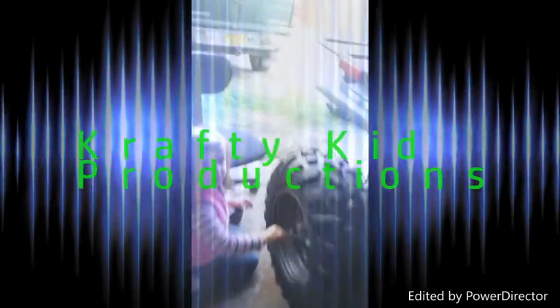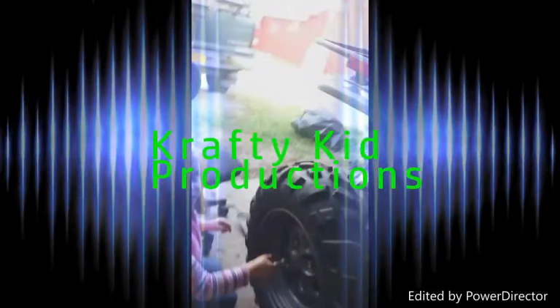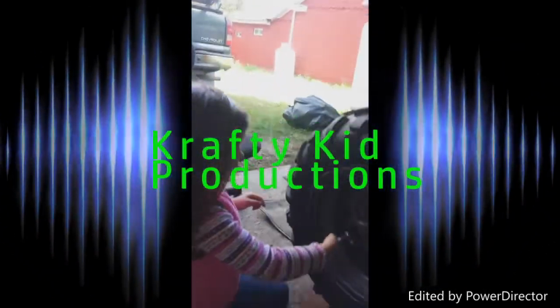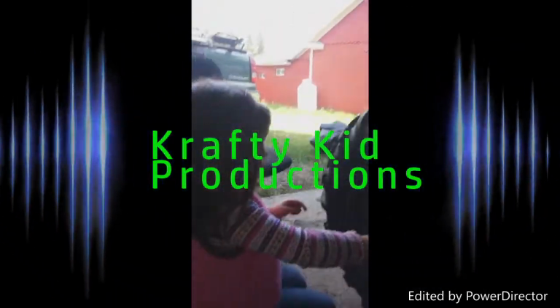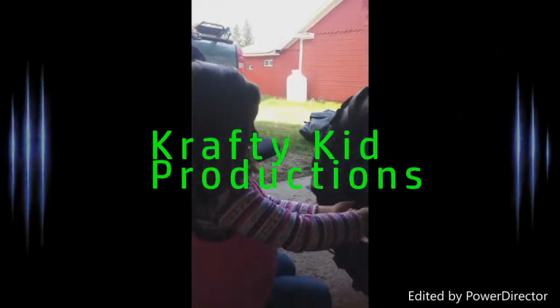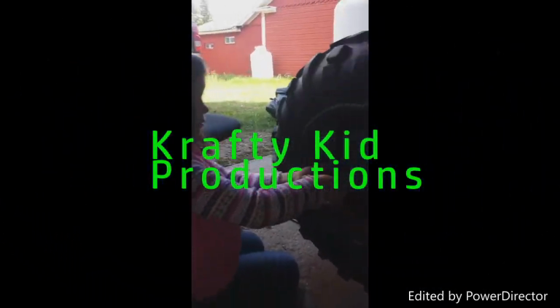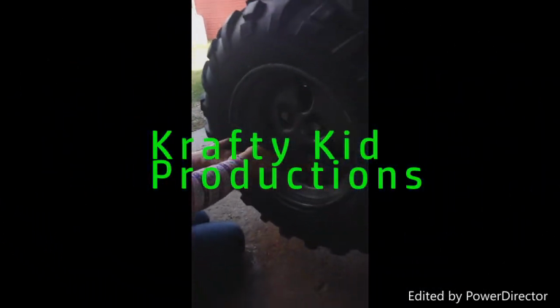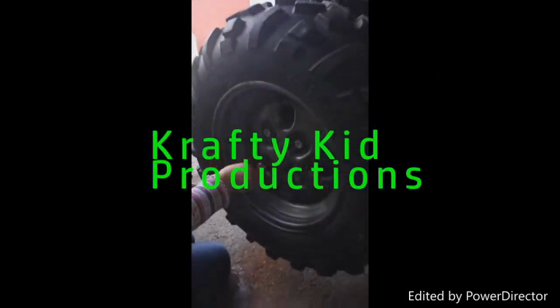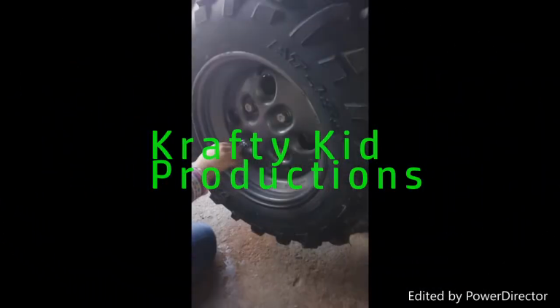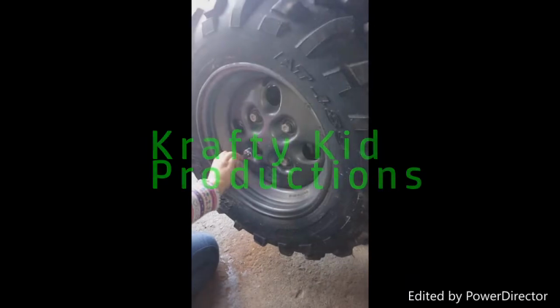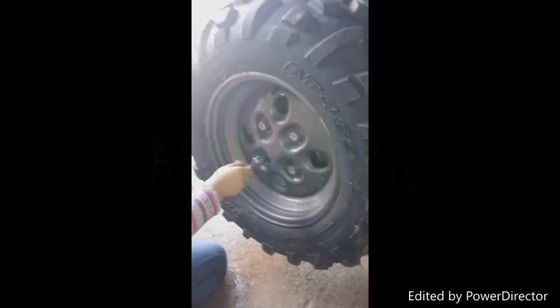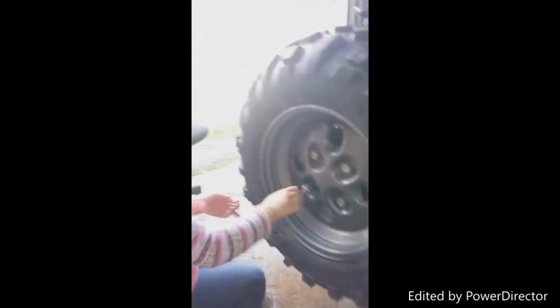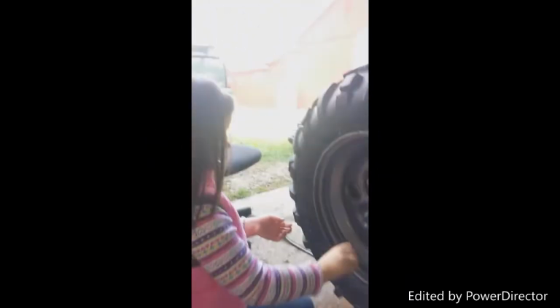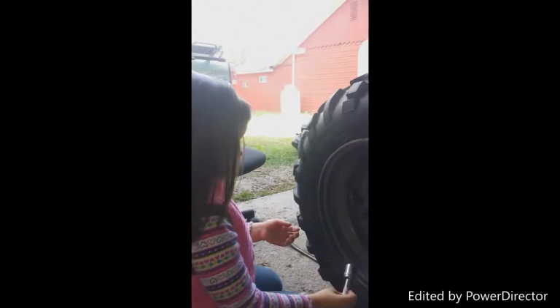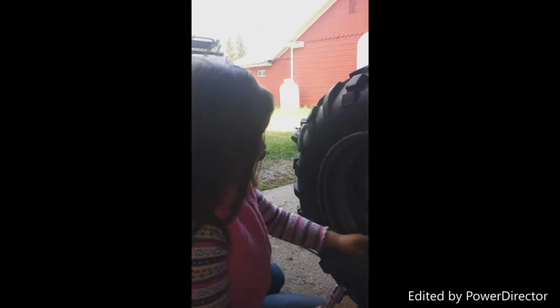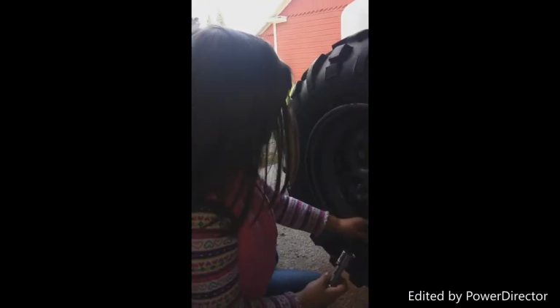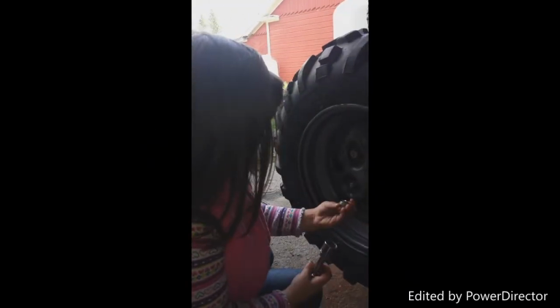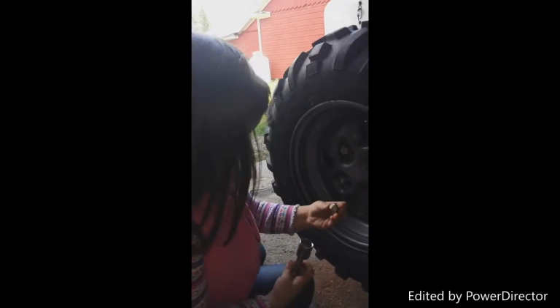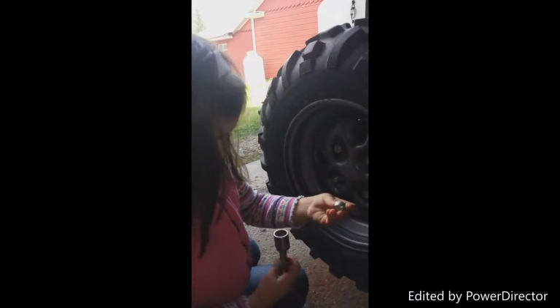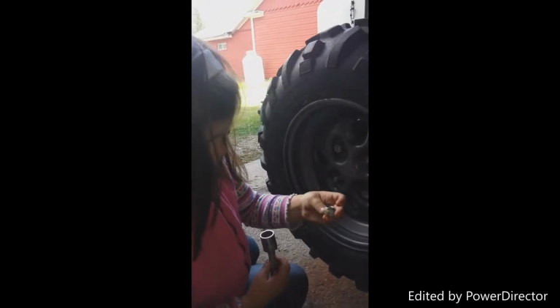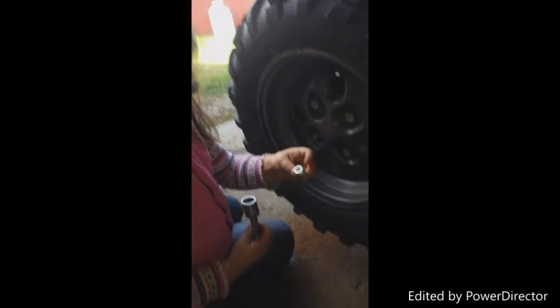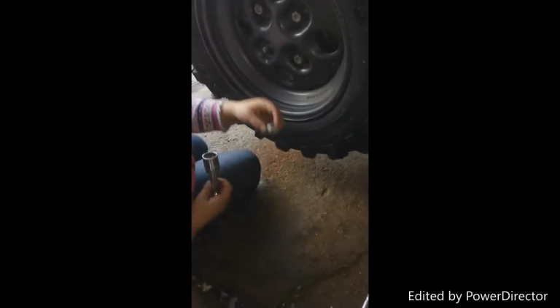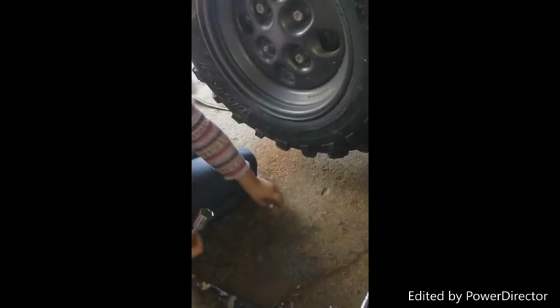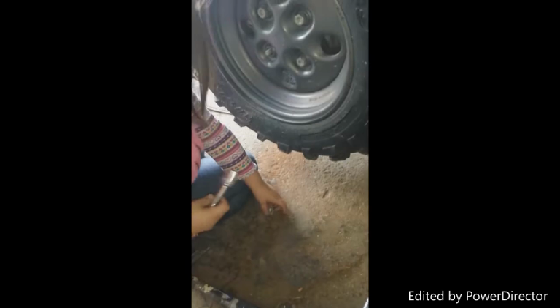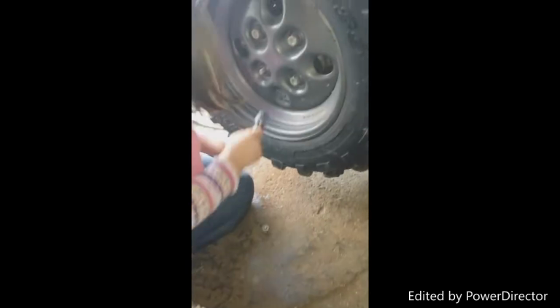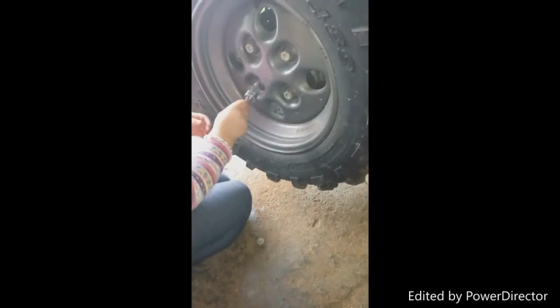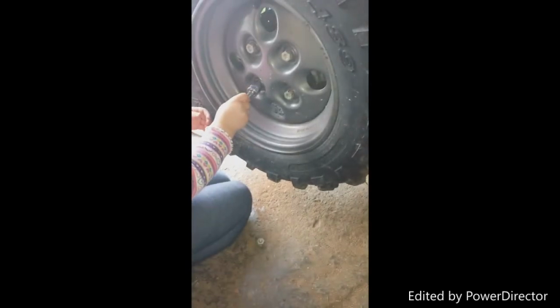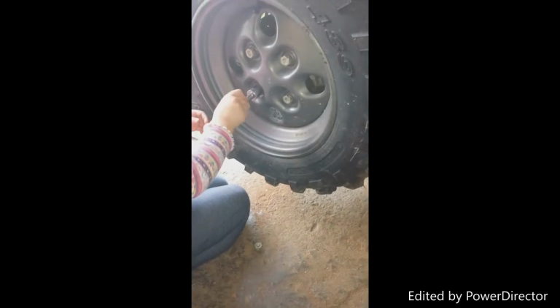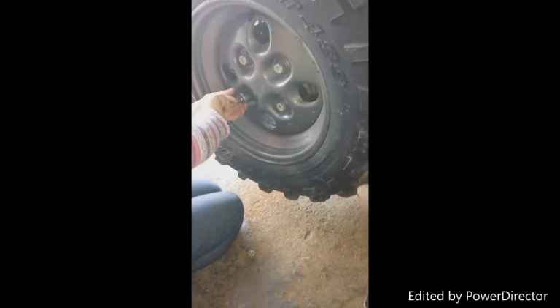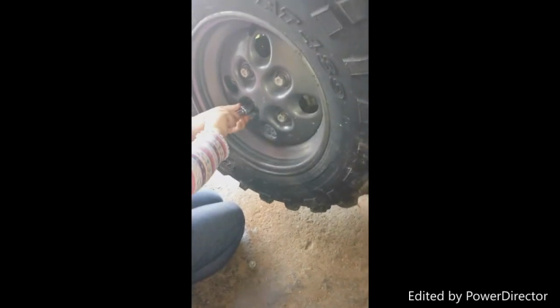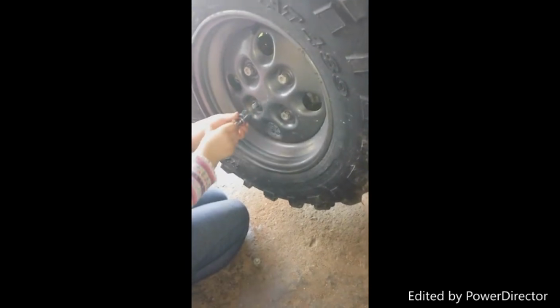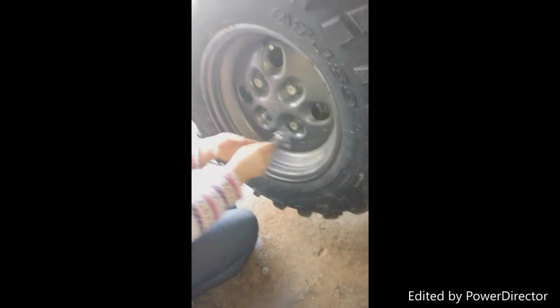What are you doing? Taking the tire off. Yep, set it on the ground. Alright, take the next one. Nope, that one's off. Take another one.